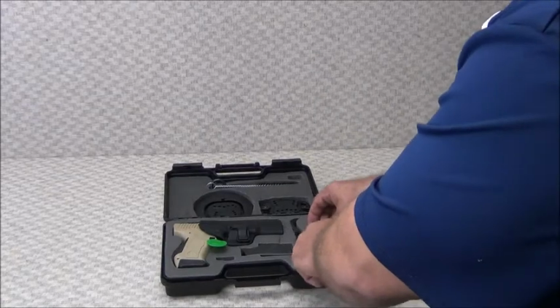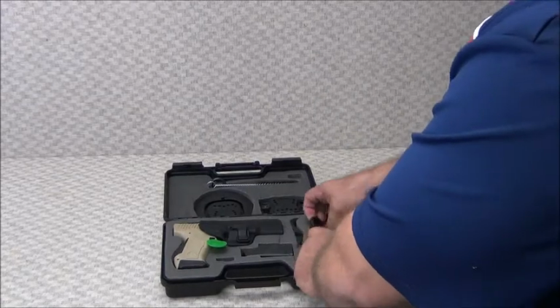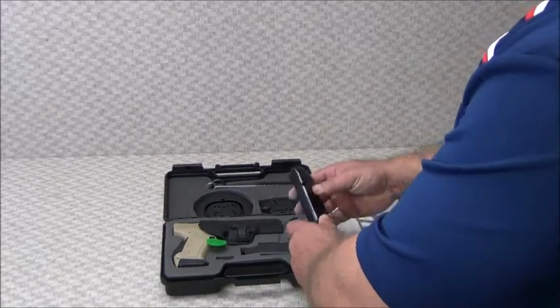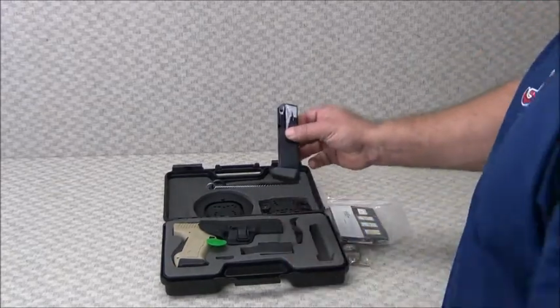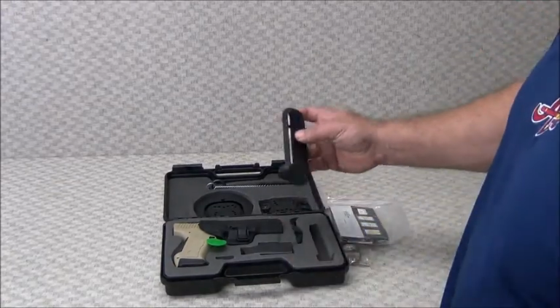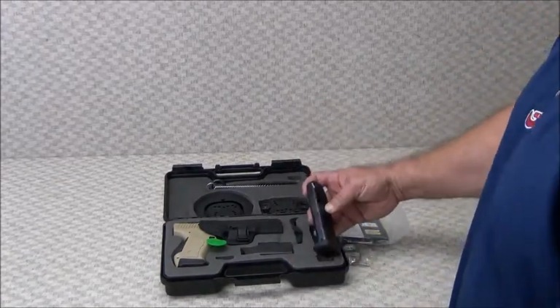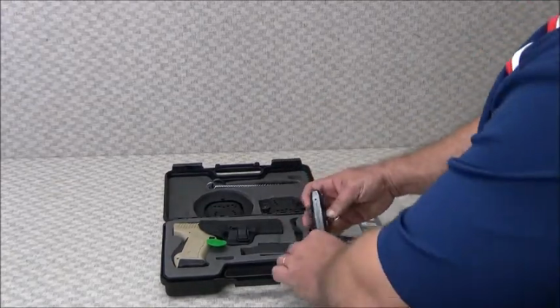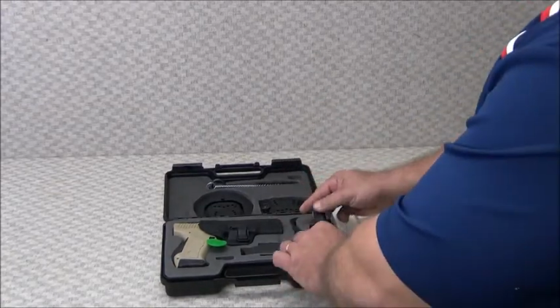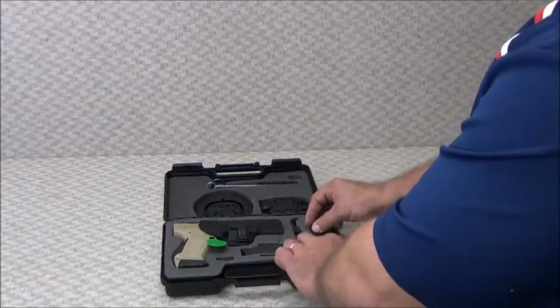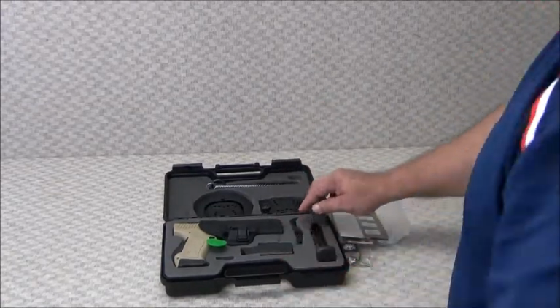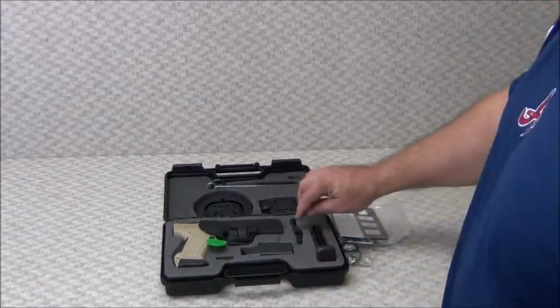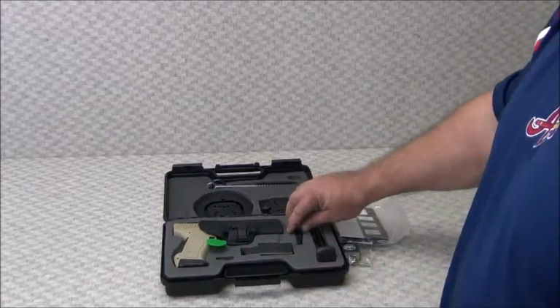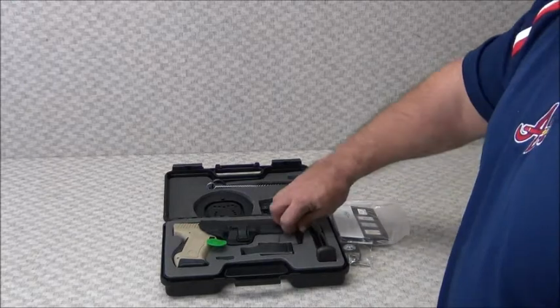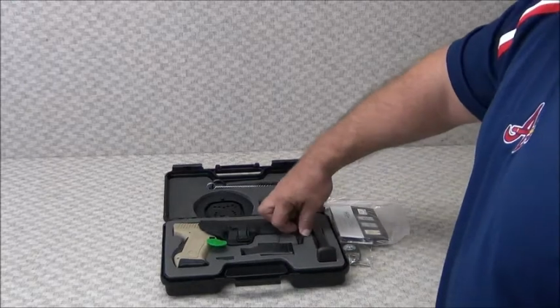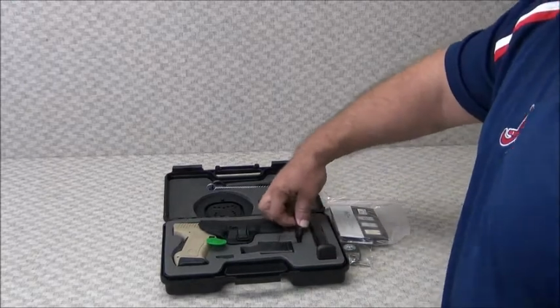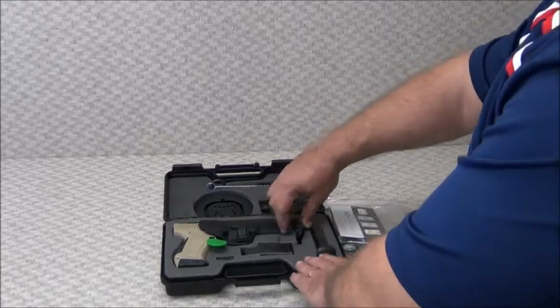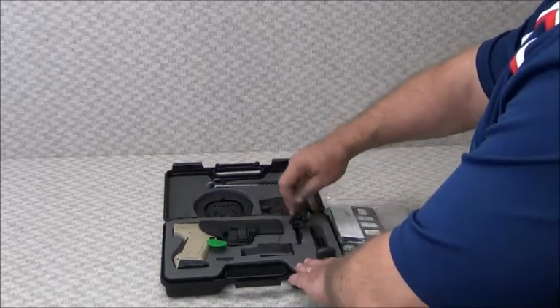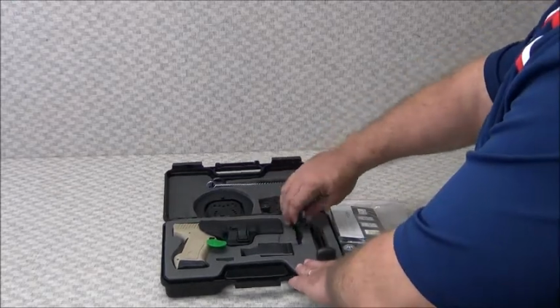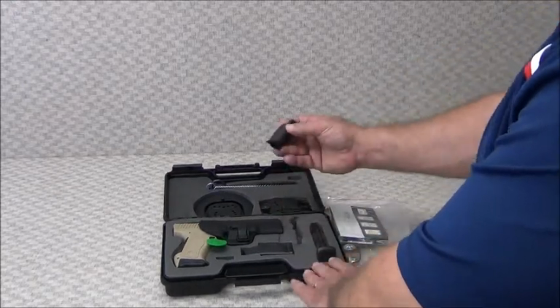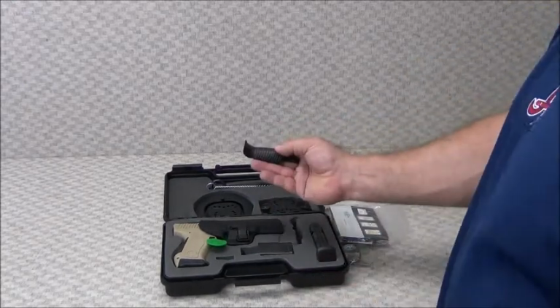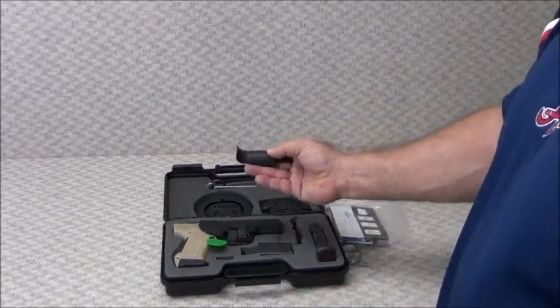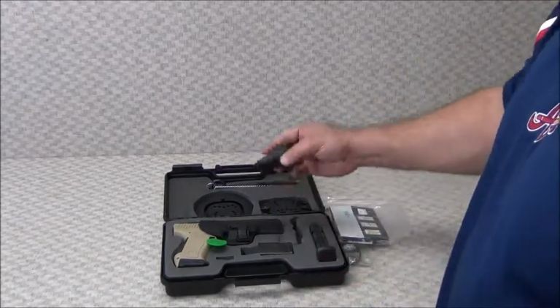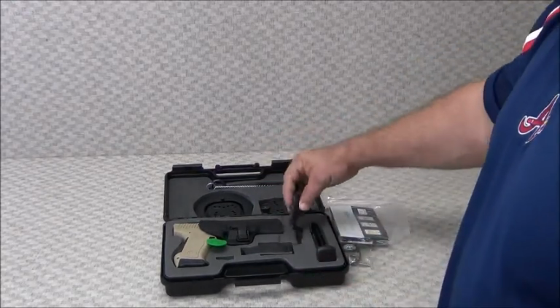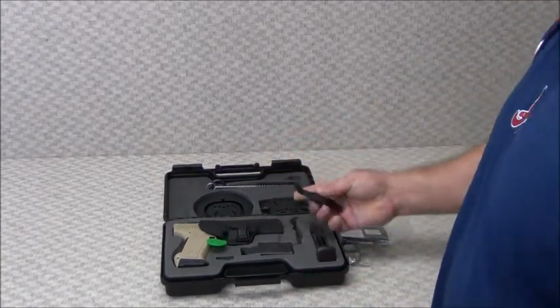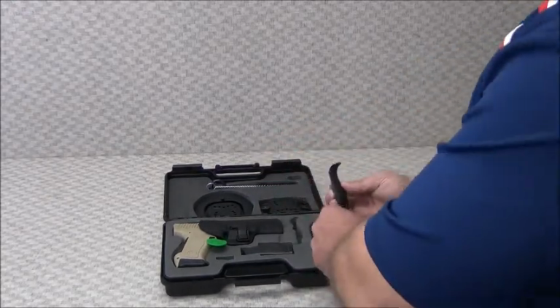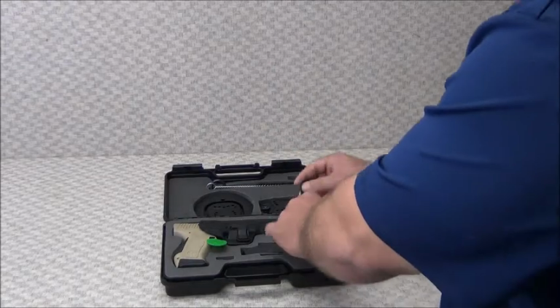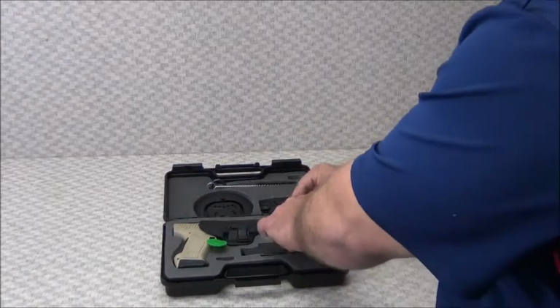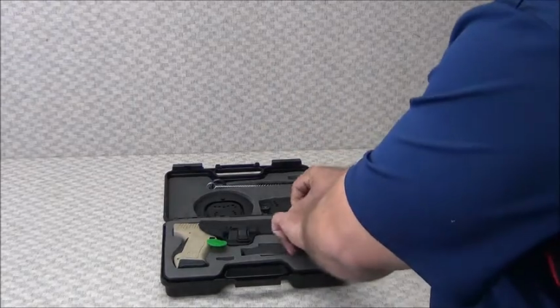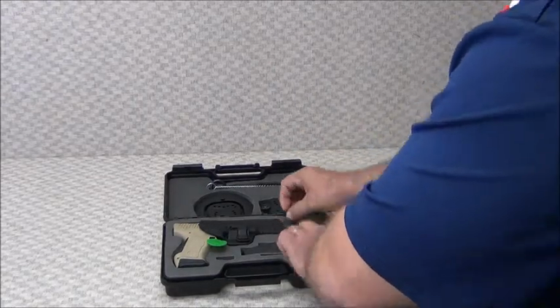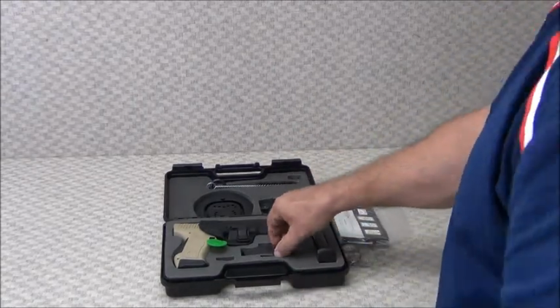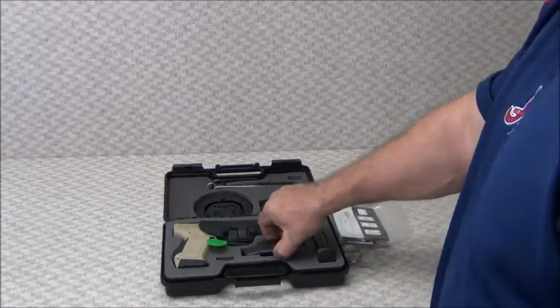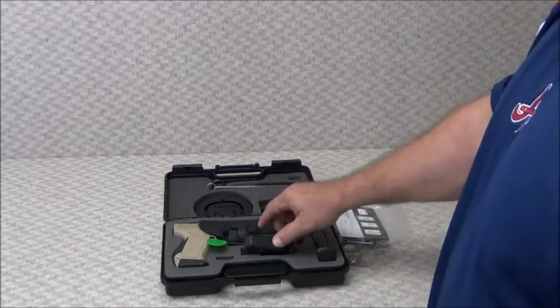Each weapon comes with two magazines, high capacity as you can see, along with an extra set of back panel grips so you can adjust your grips, and a speed loader.